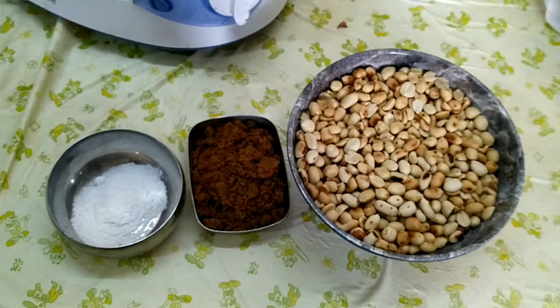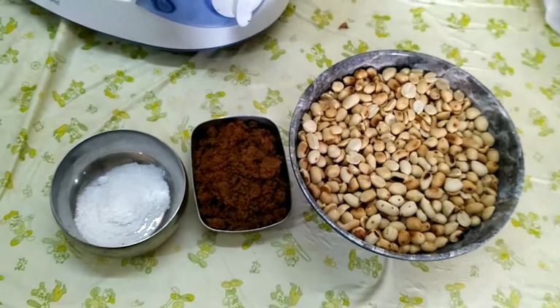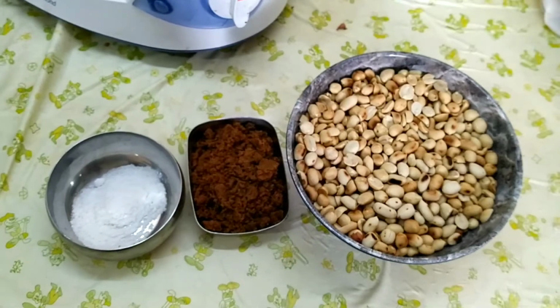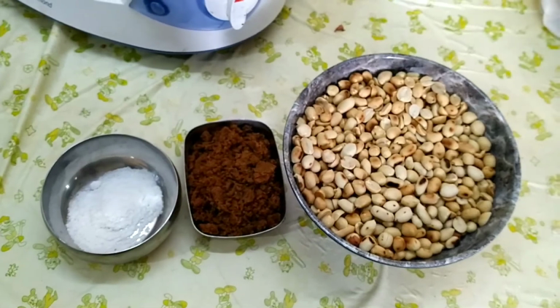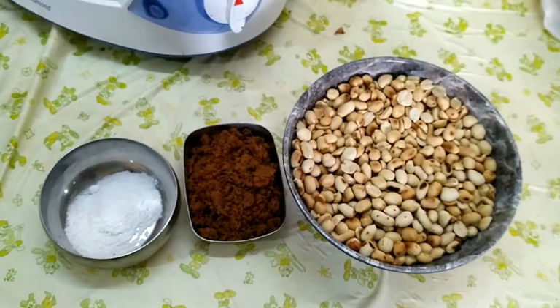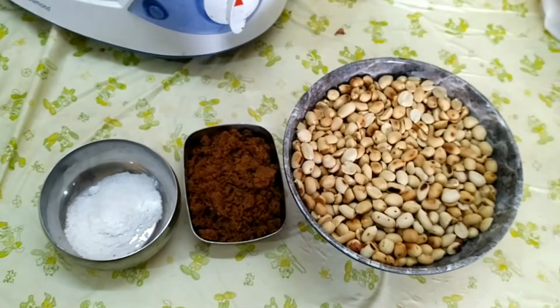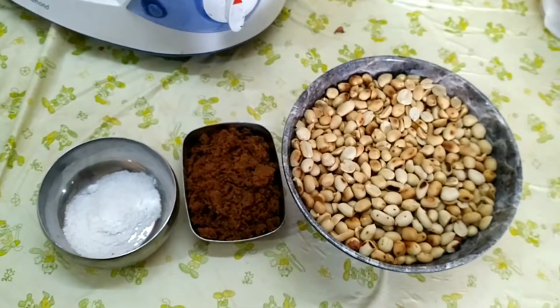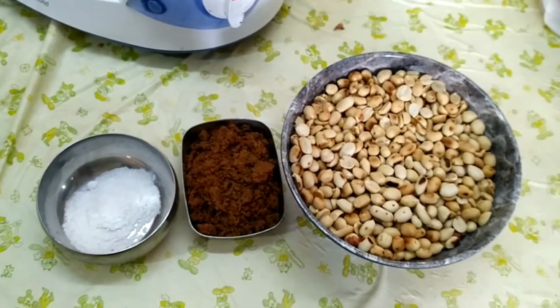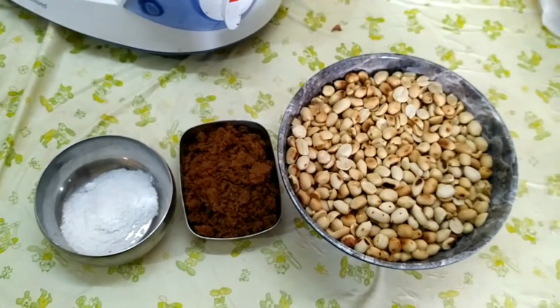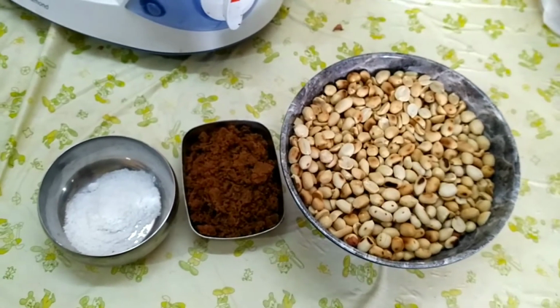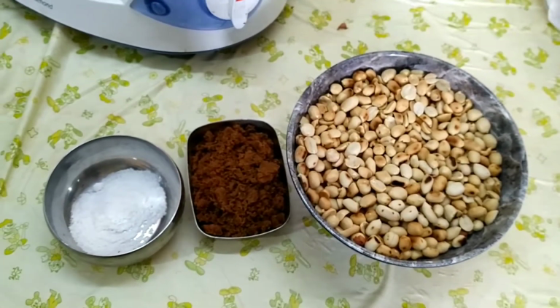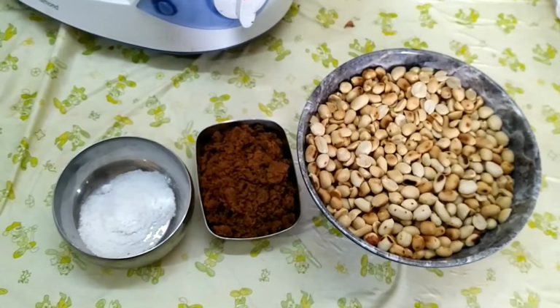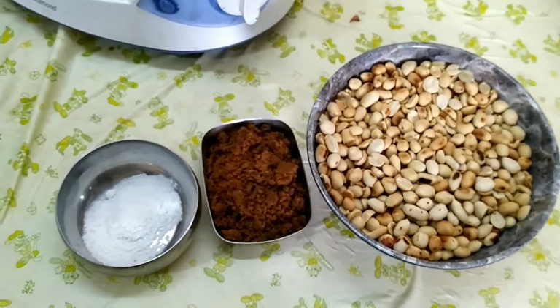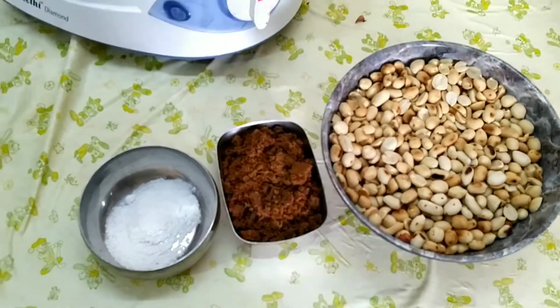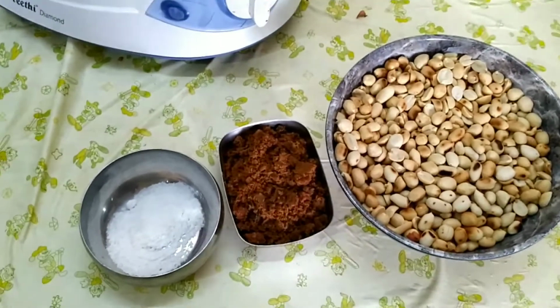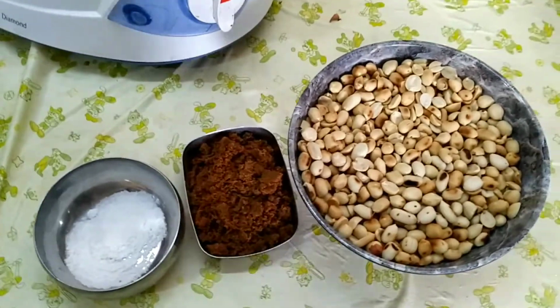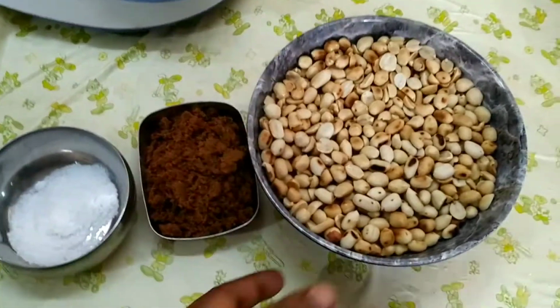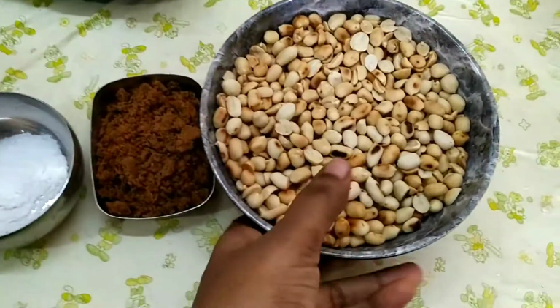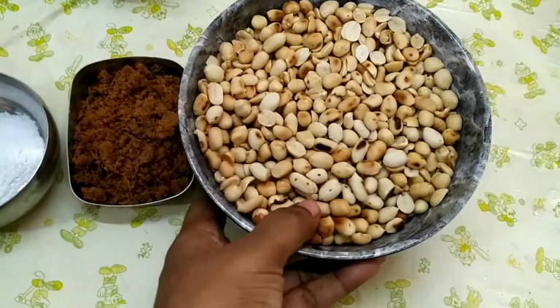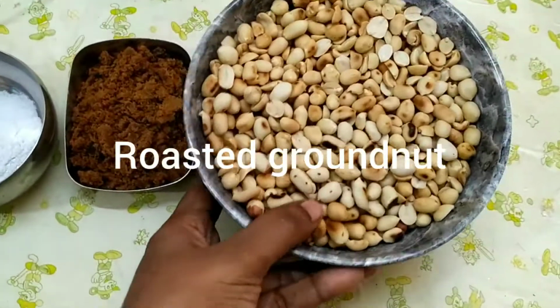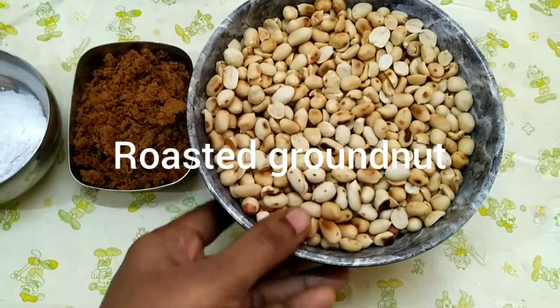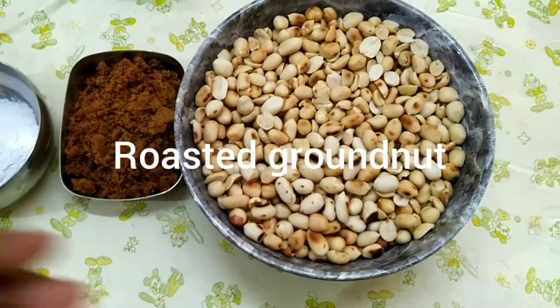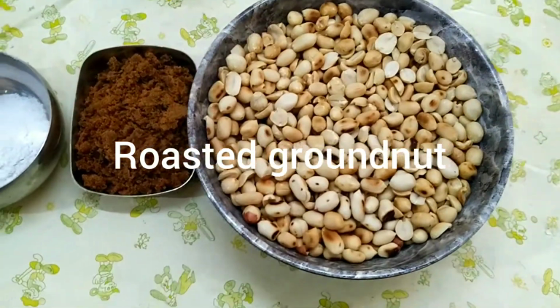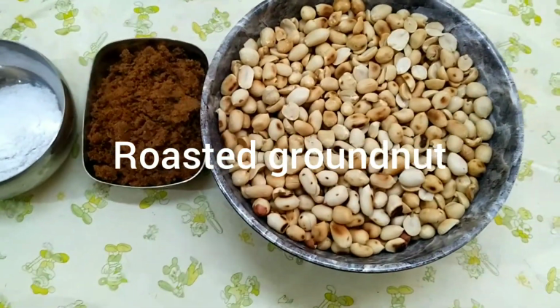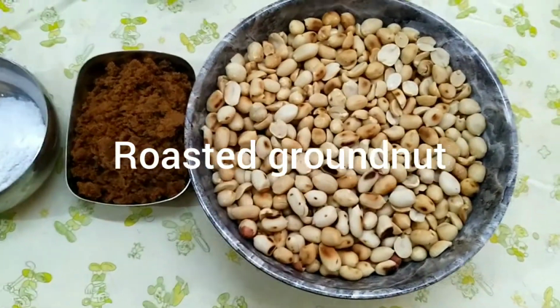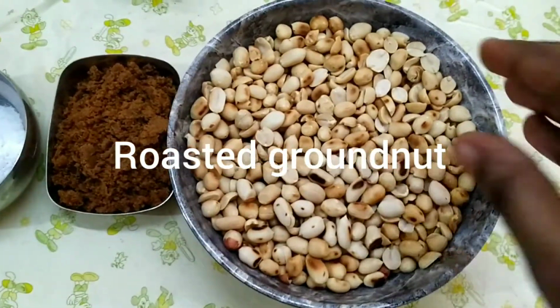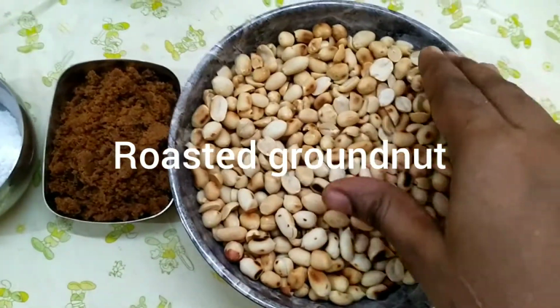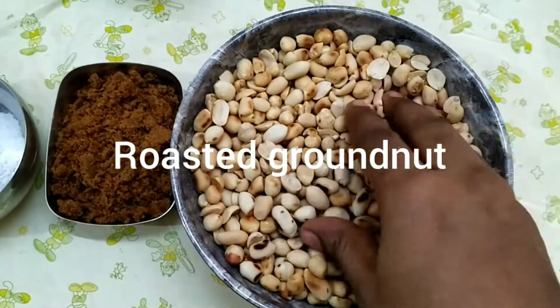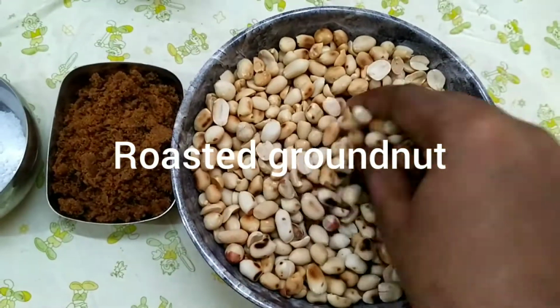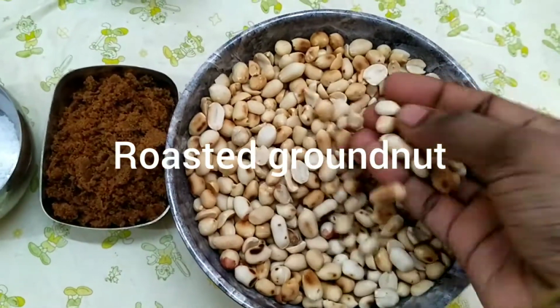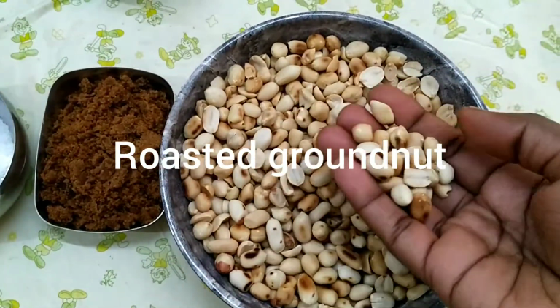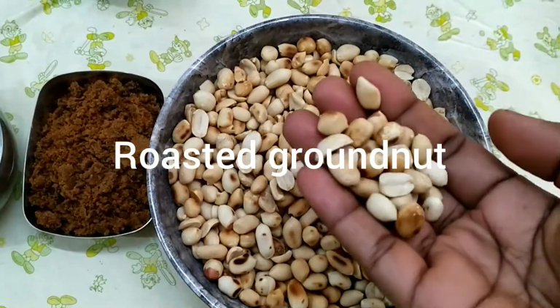Hi Friends! How are we doing? Let's add half kg of peanuts to dry and roast.